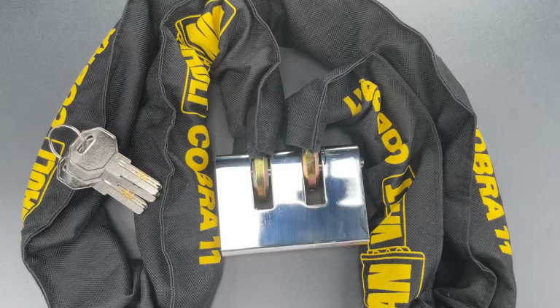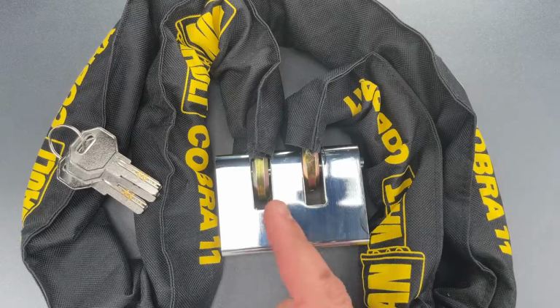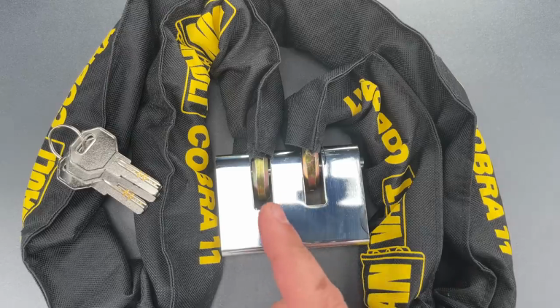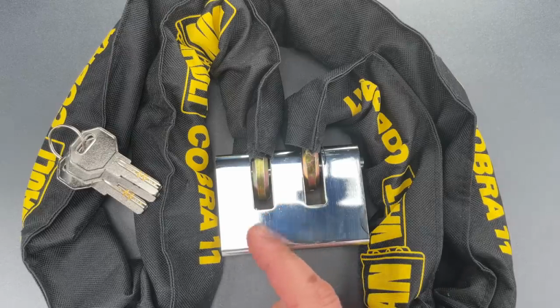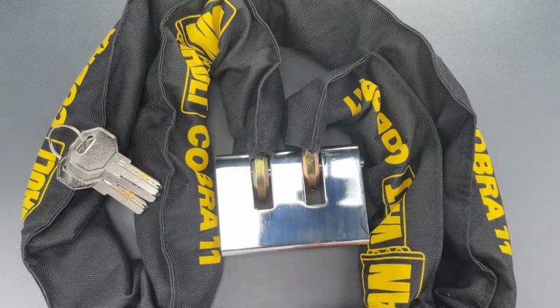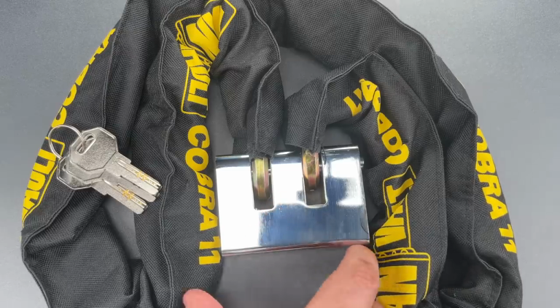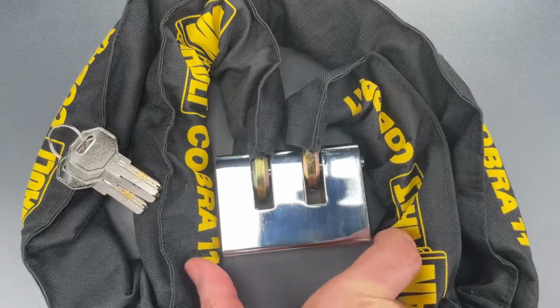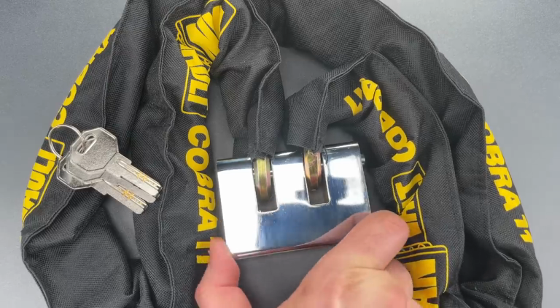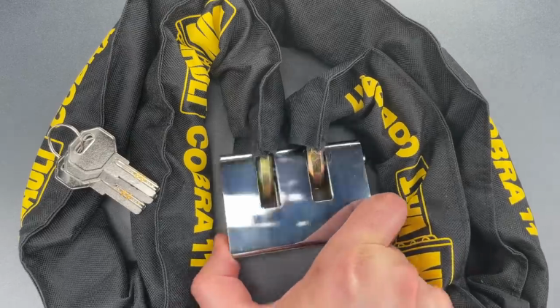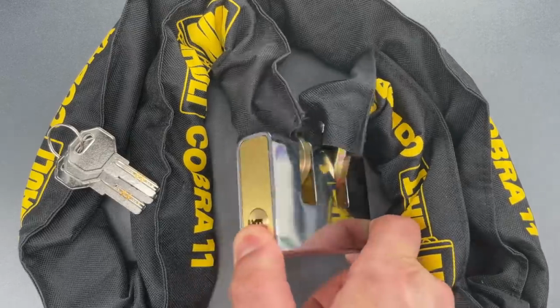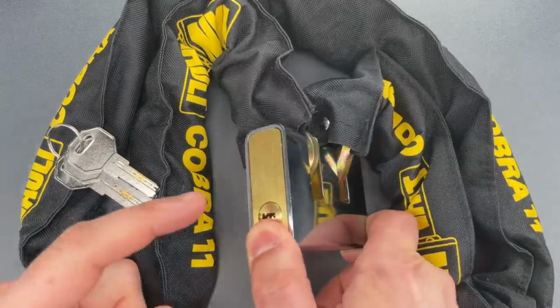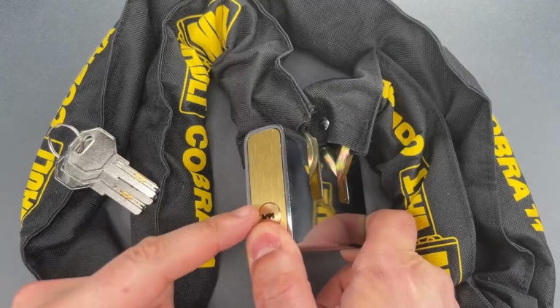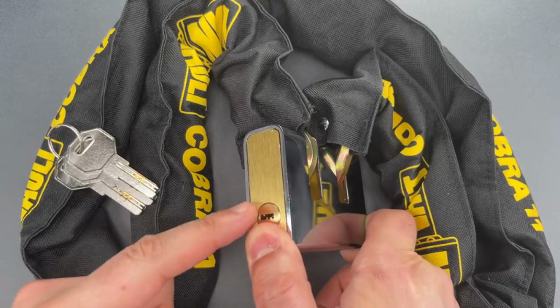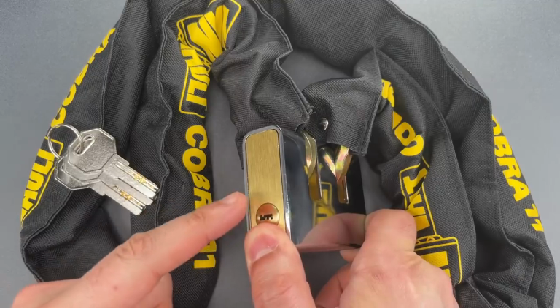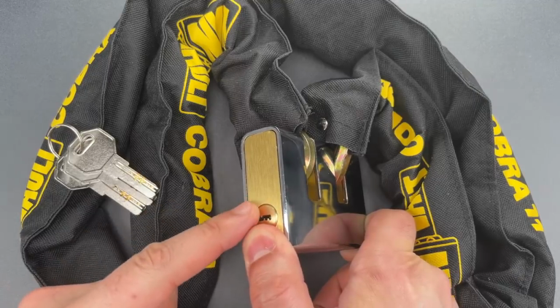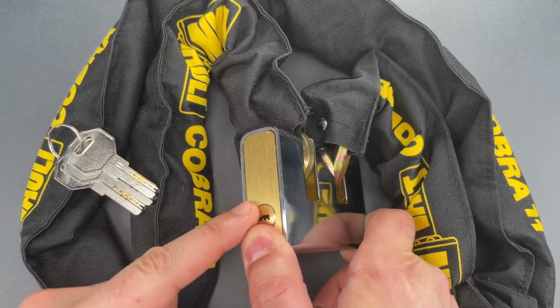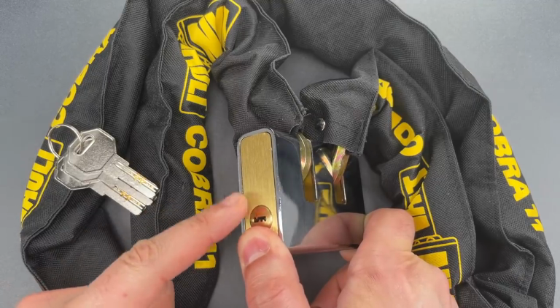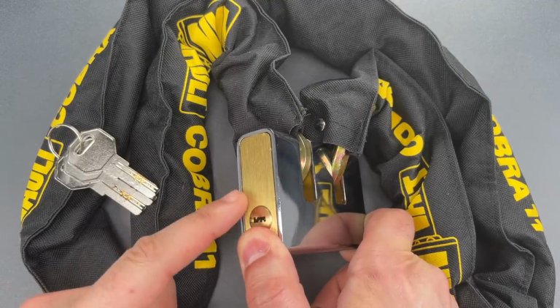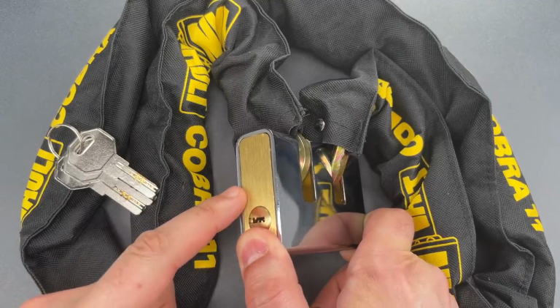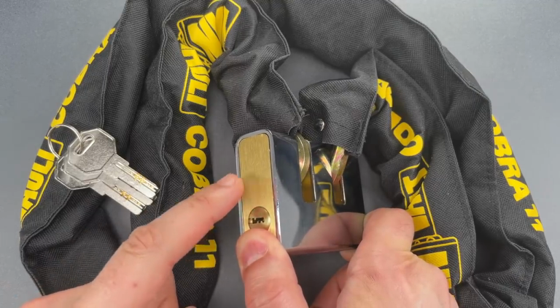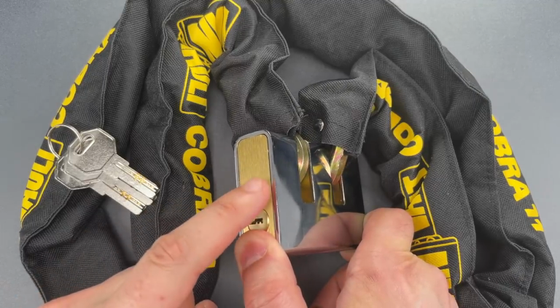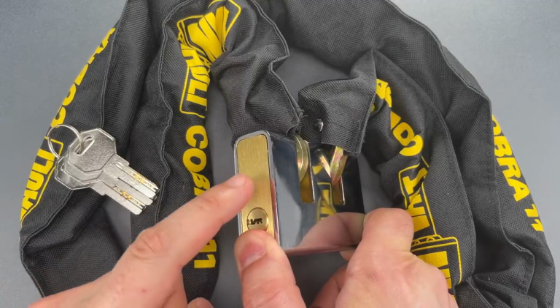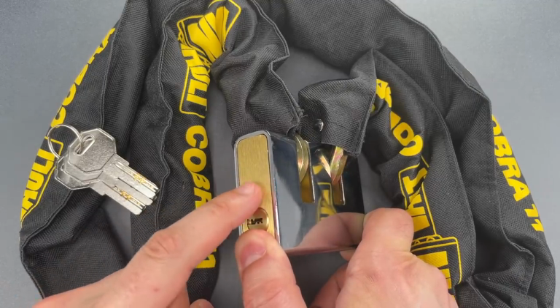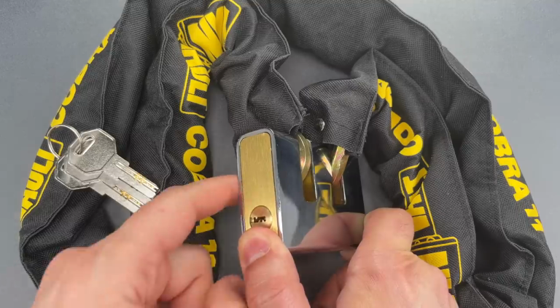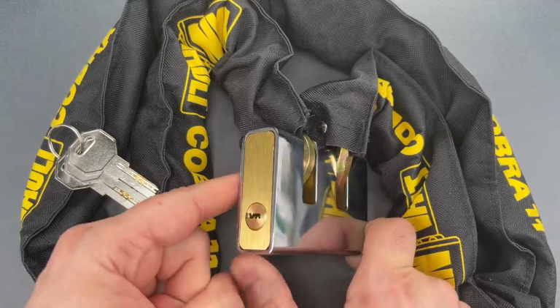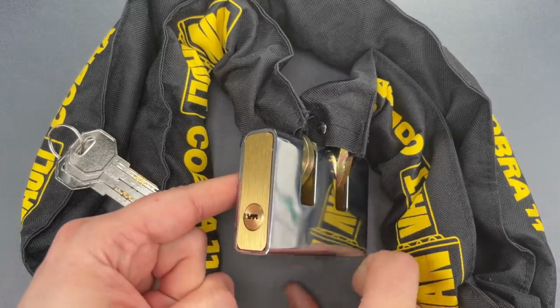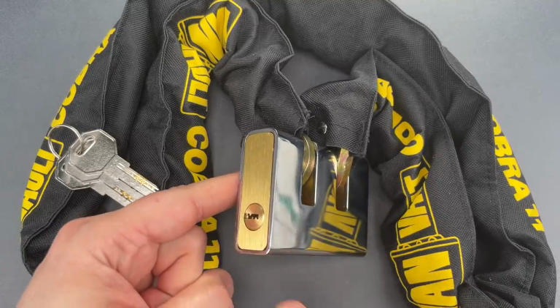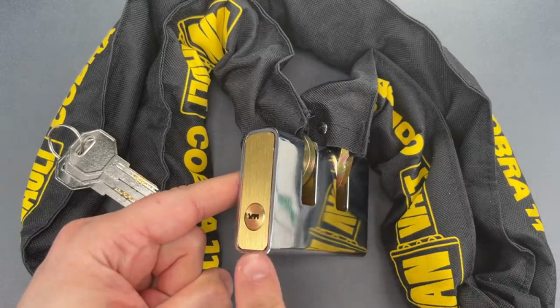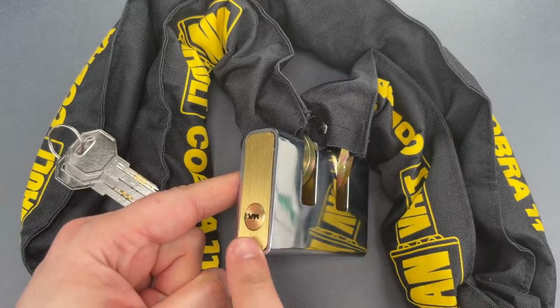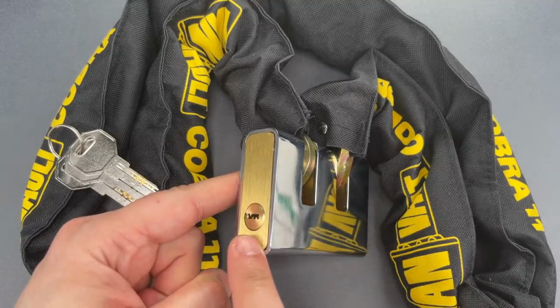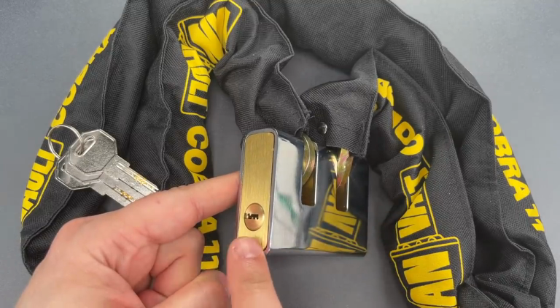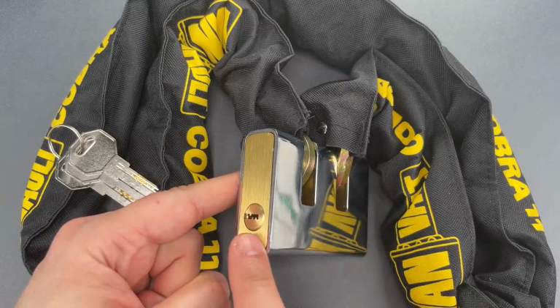The lock is an armored shutter design with a hardened steel exterior and a weather-resistant brass interior. Oddly, that armor doesn't extend around the sides of the lock, leaving it exposed to drilling attacks on the cylinder.